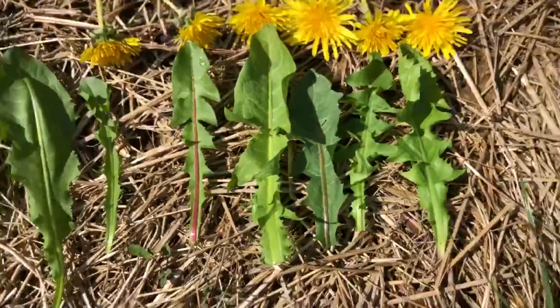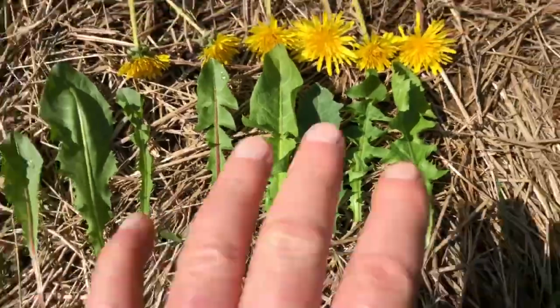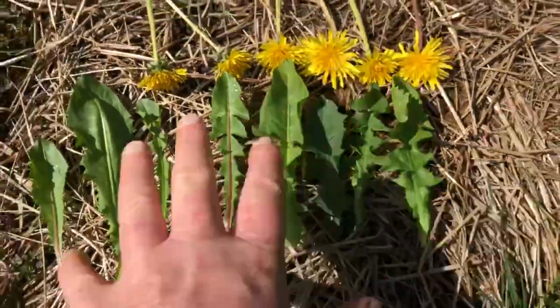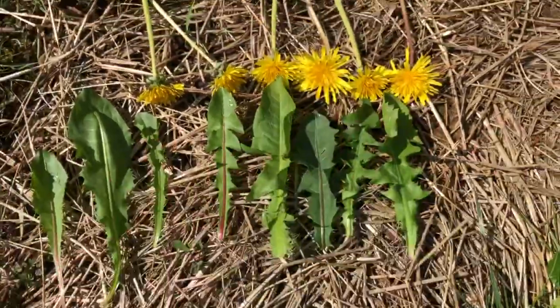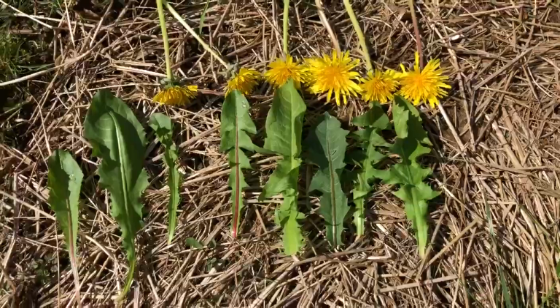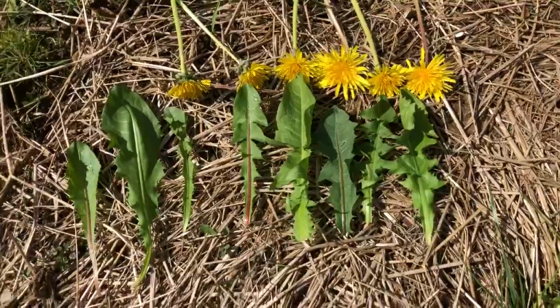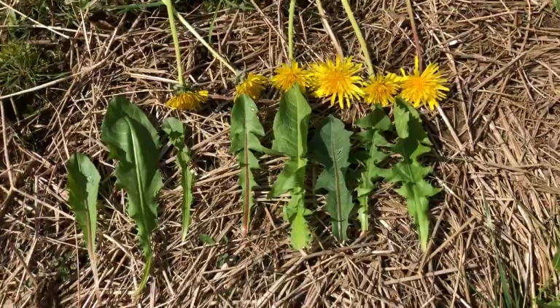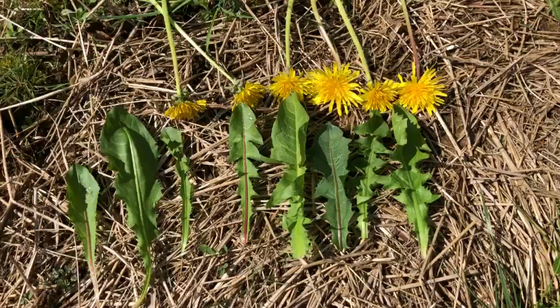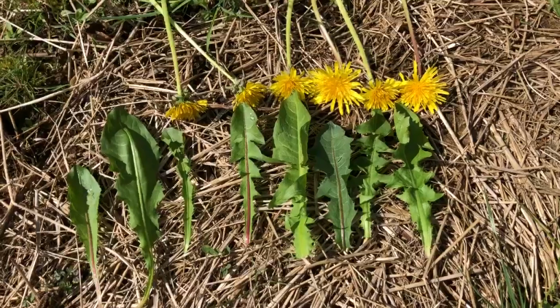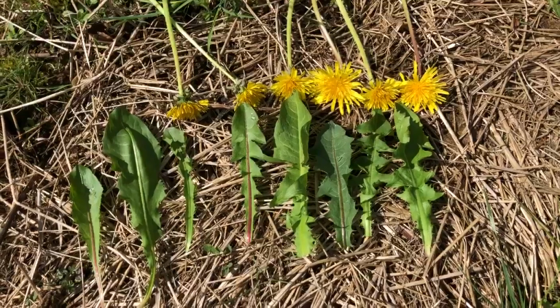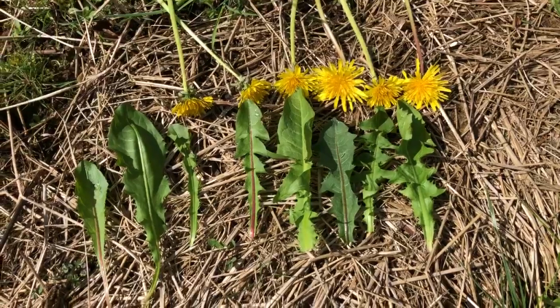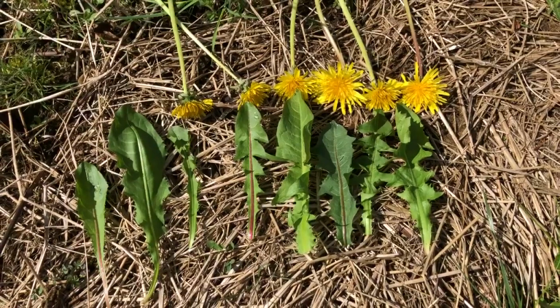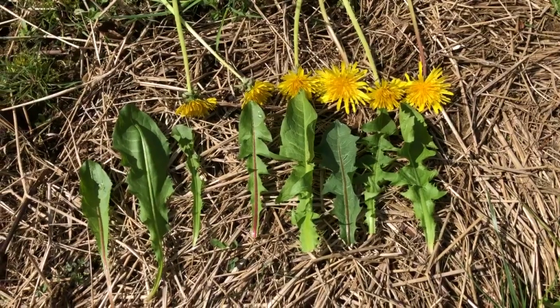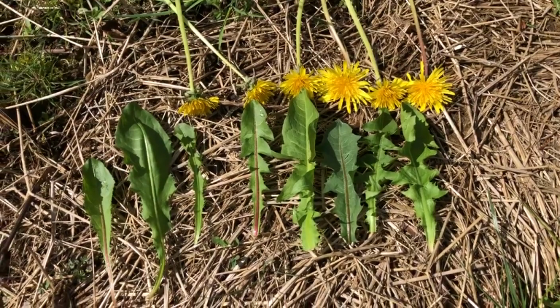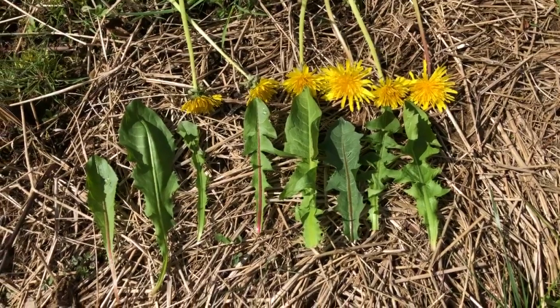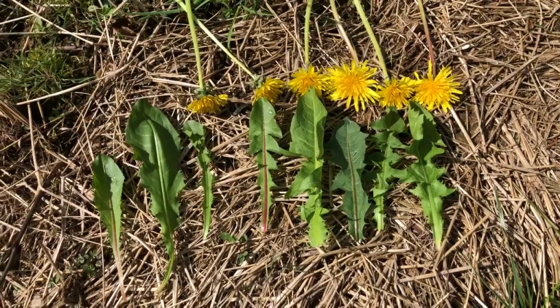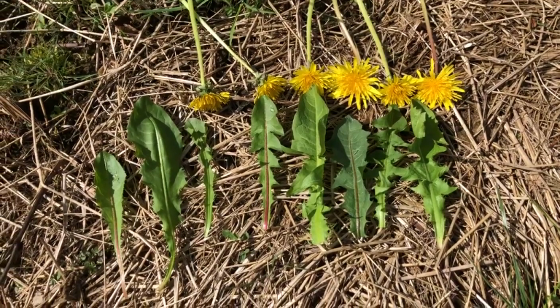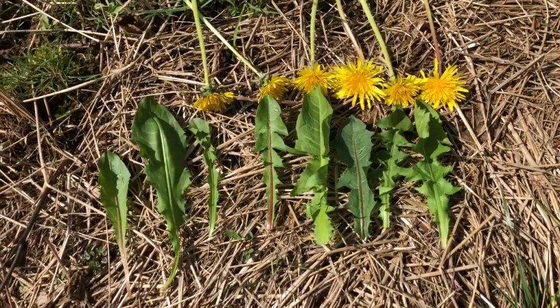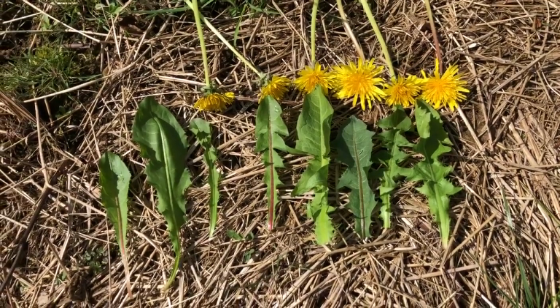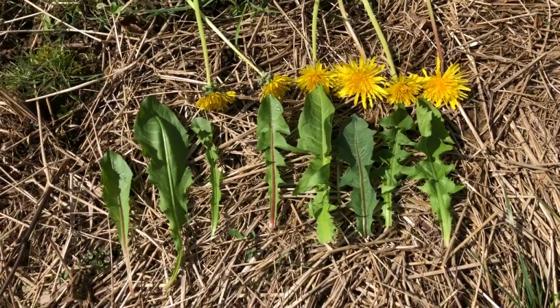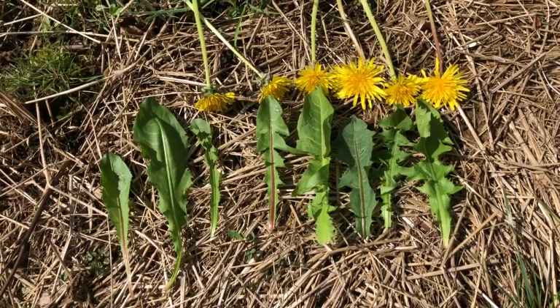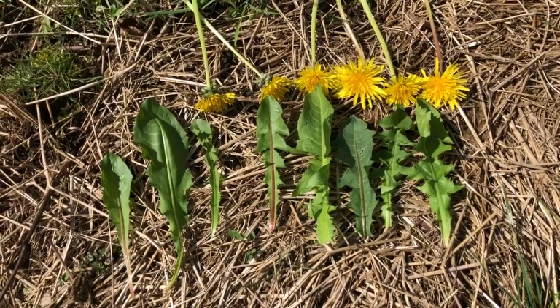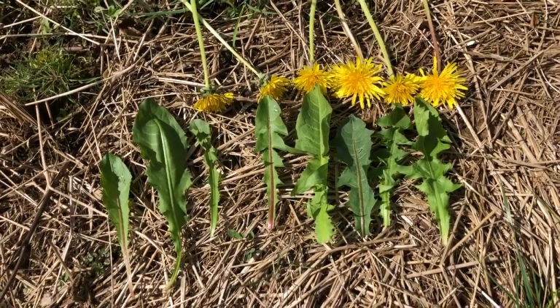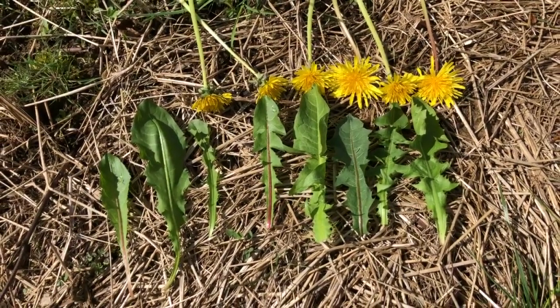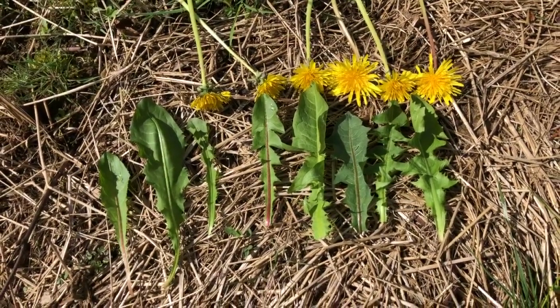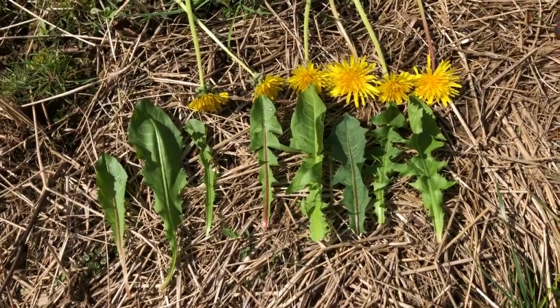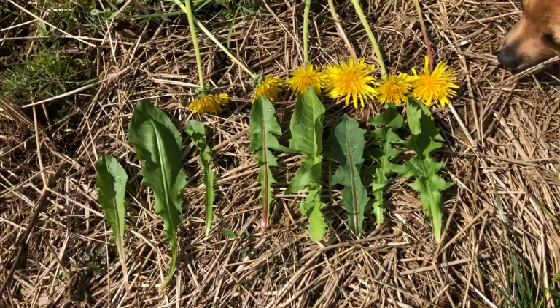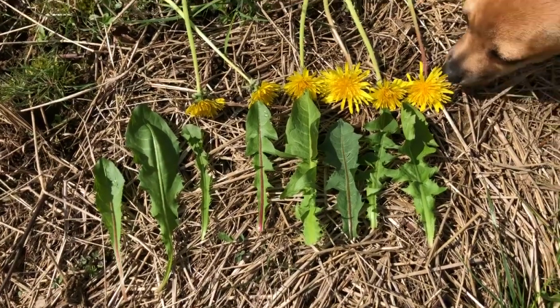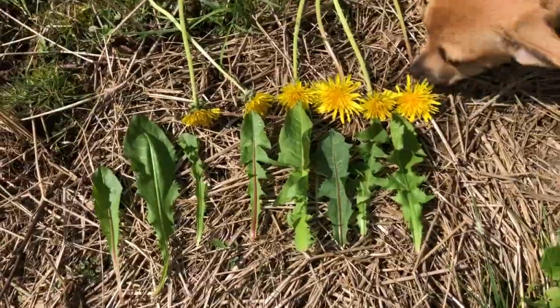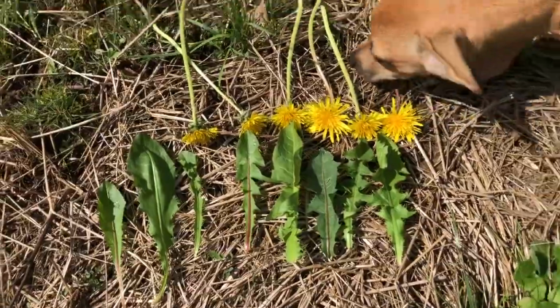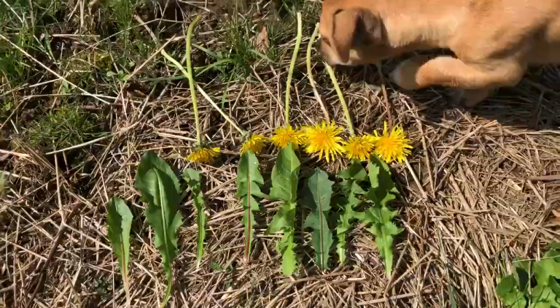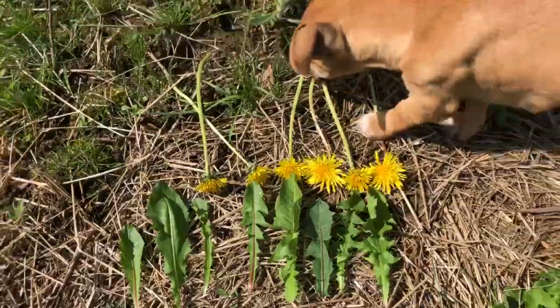And these are all from different flowering dandelions. So just like grasses, there are many different species of dandelions.